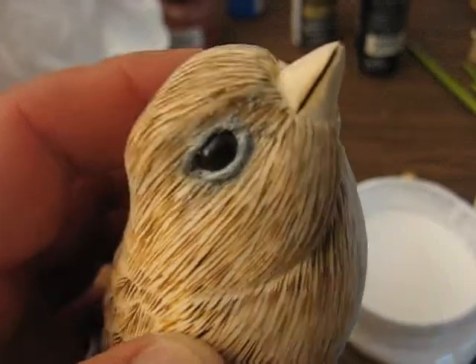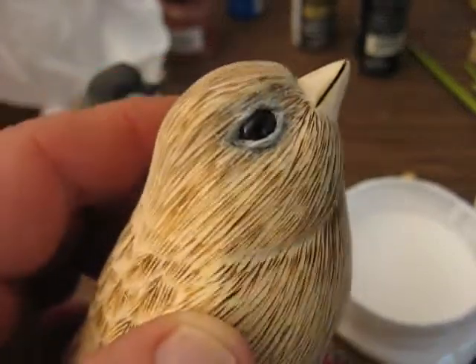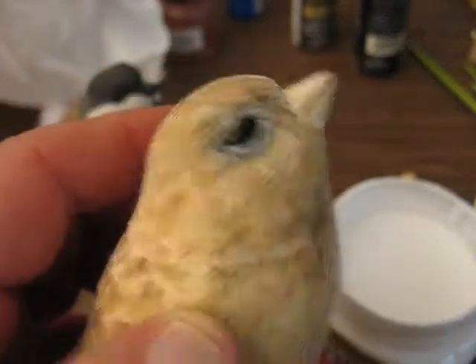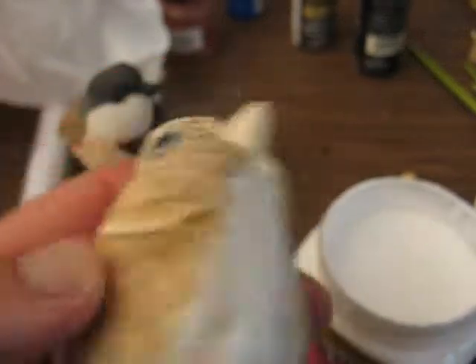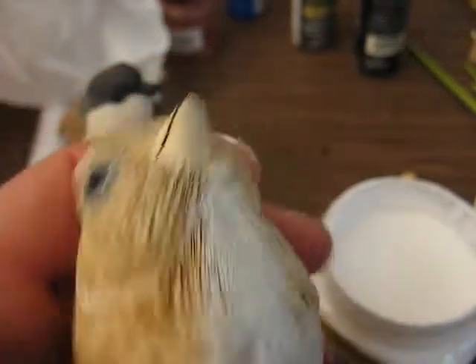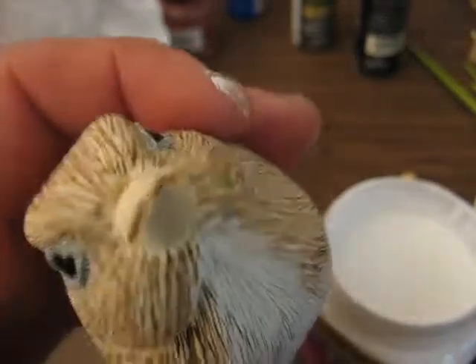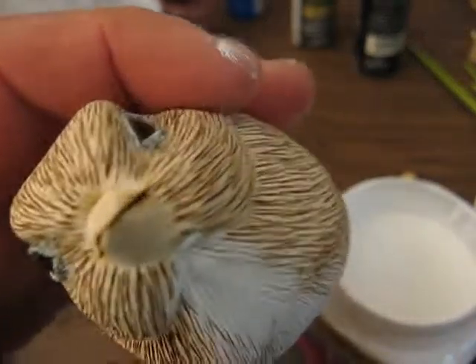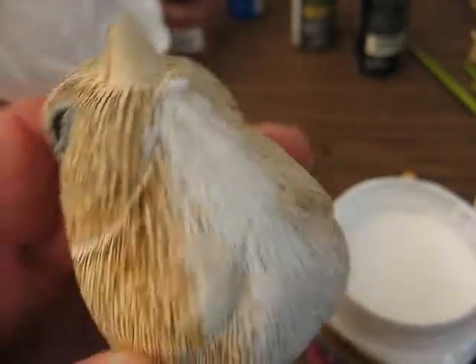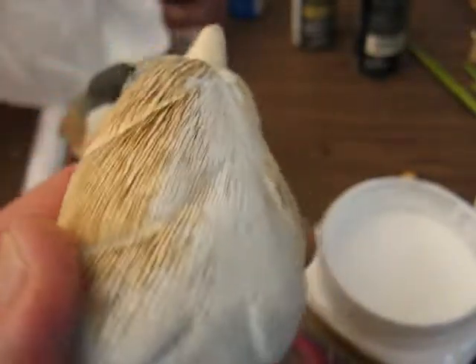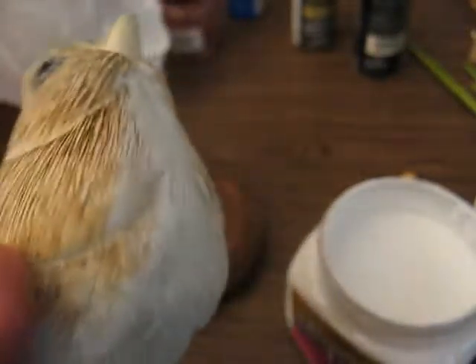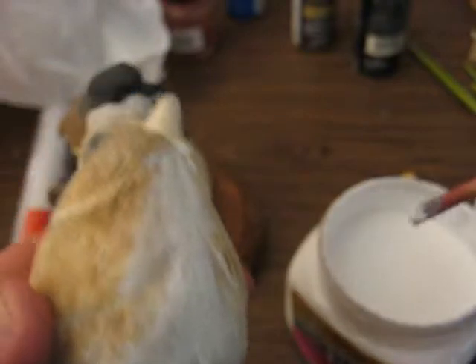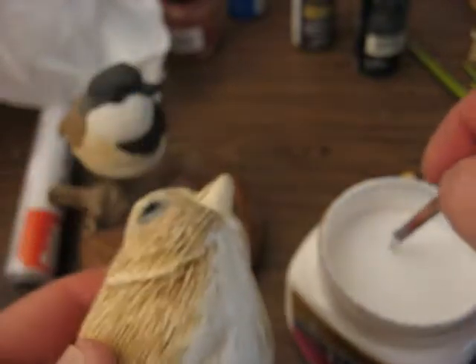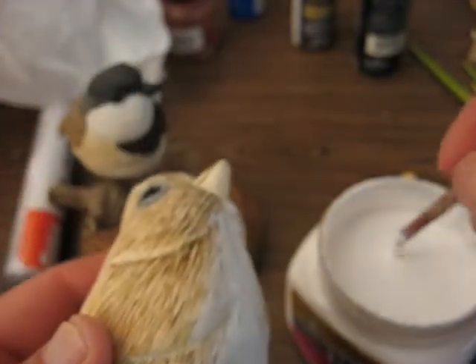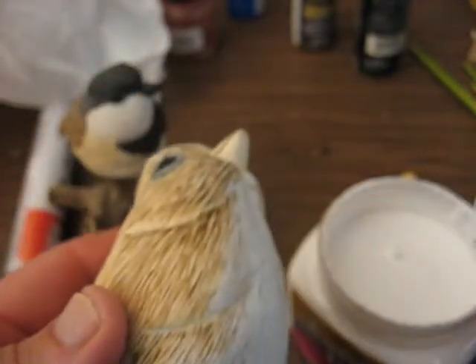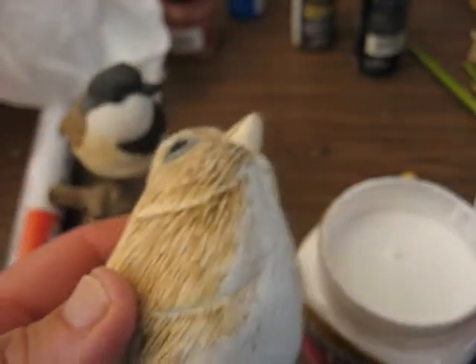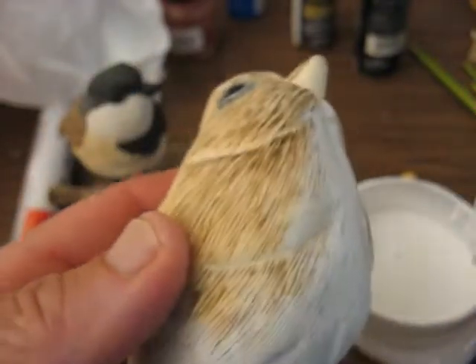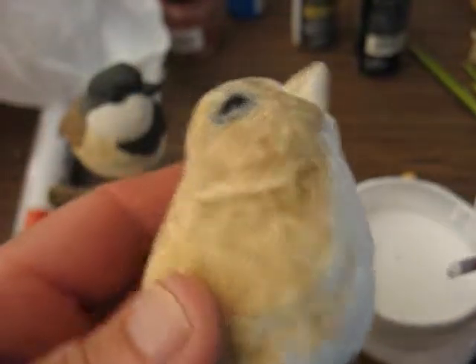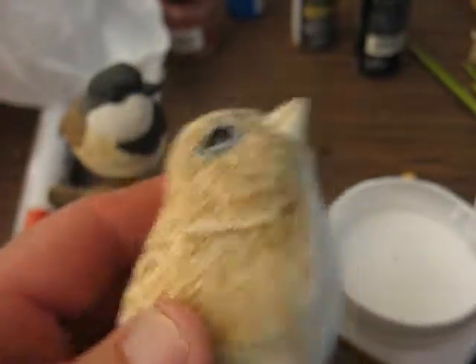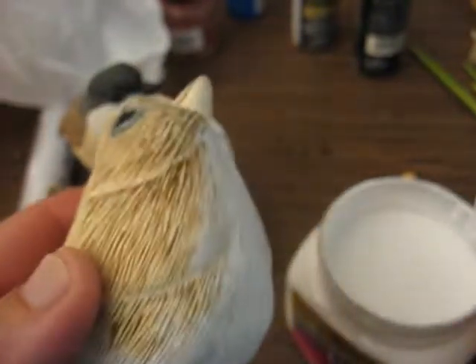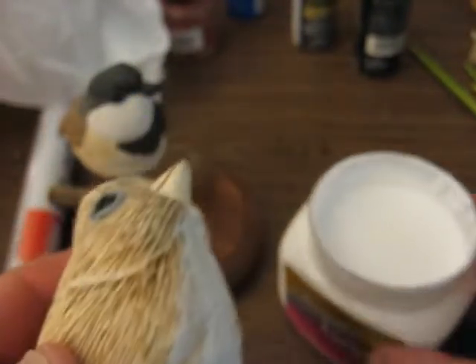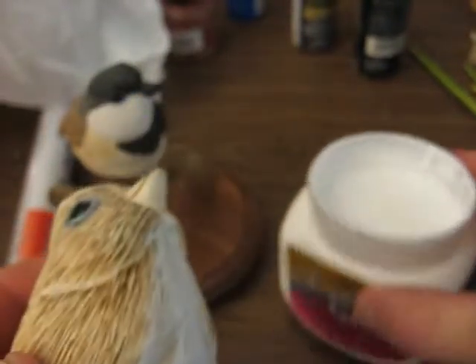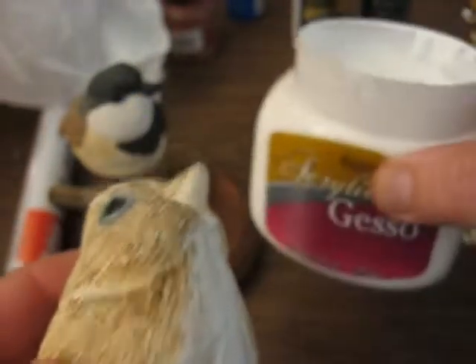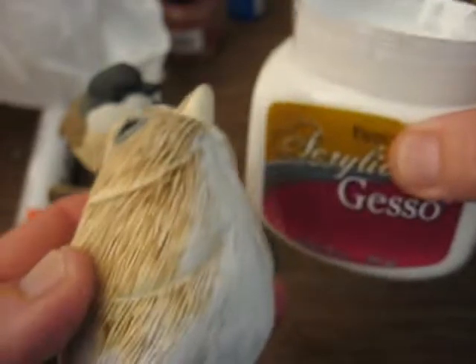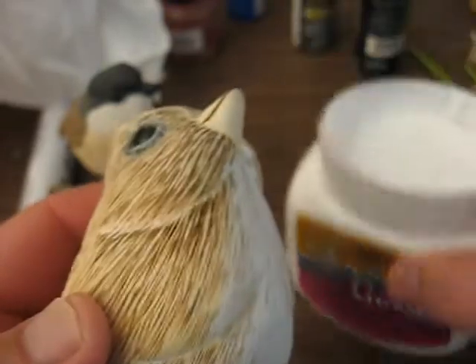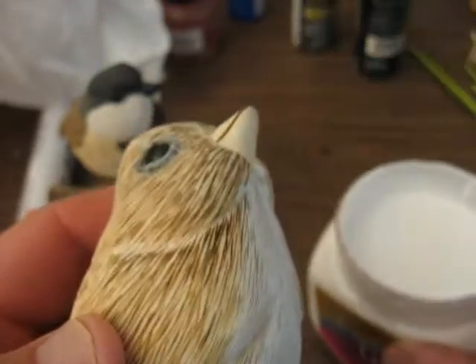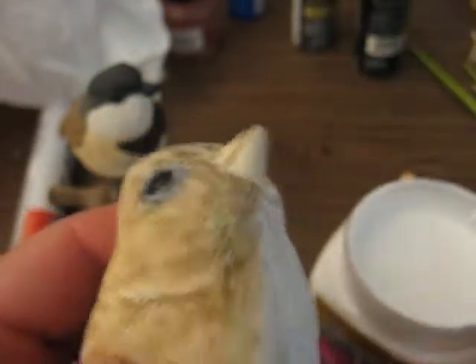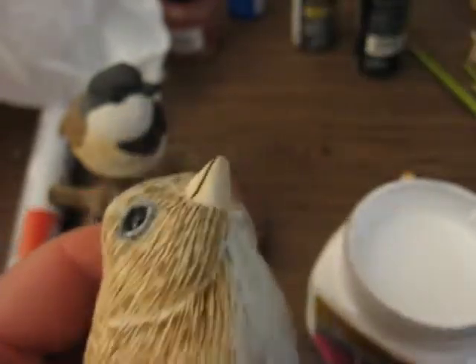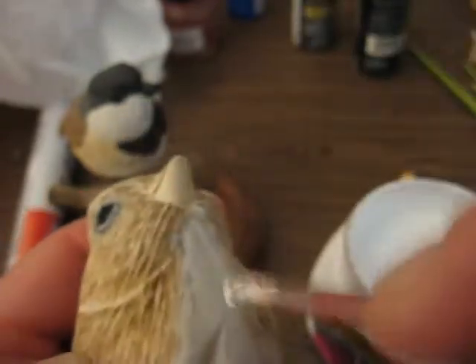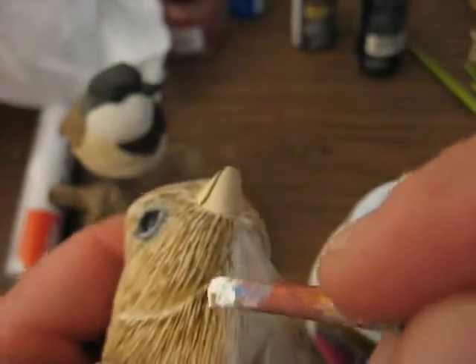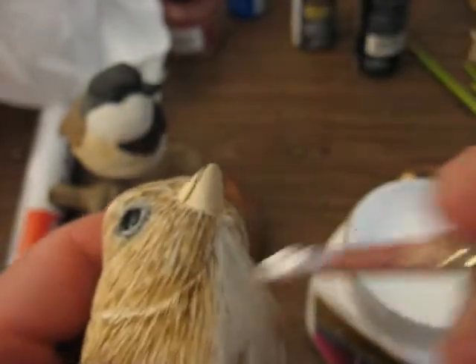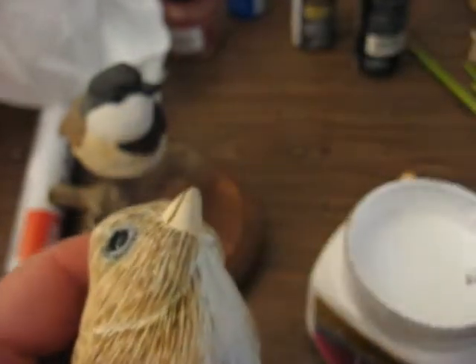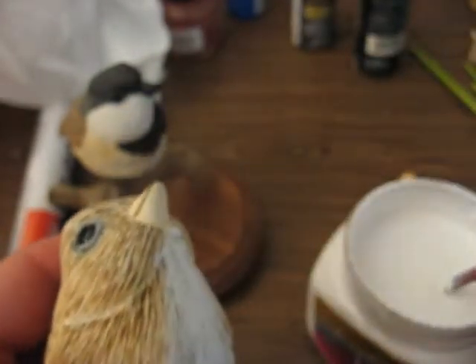Hi, welcome back to the Carver's Woodshop. Now we have the eyes in and I just want to show you how I'm putting this white on. I know I talked about layers before, but this is gesso, which is a sealer and it helps the paint to adhere to your bird.